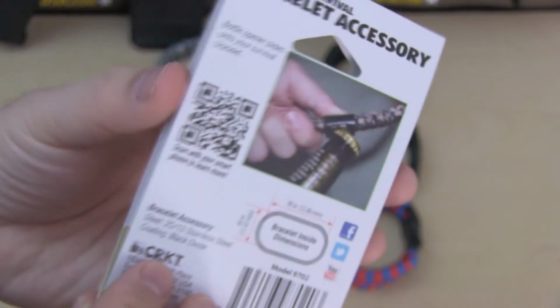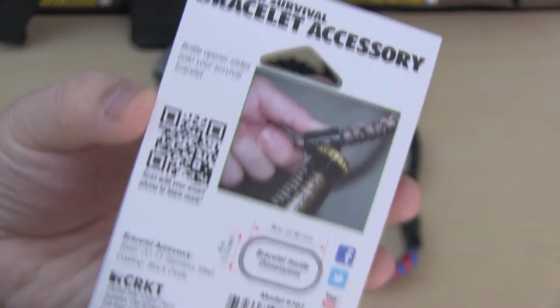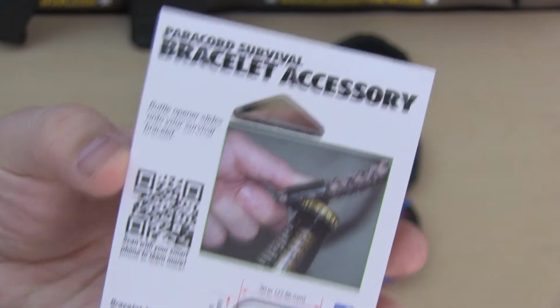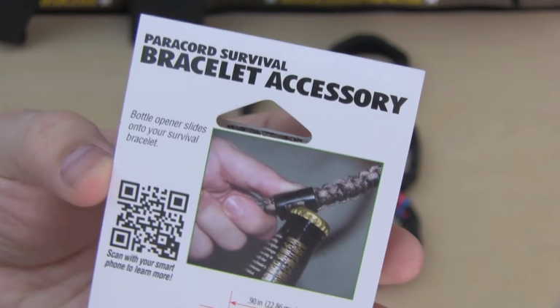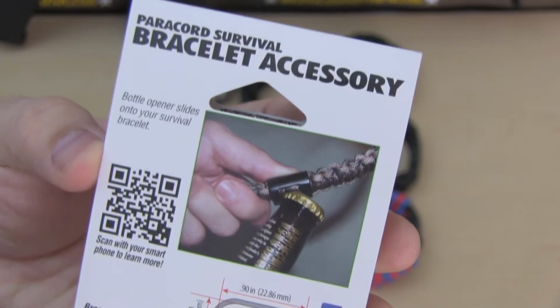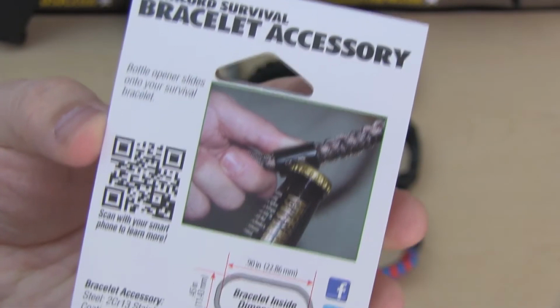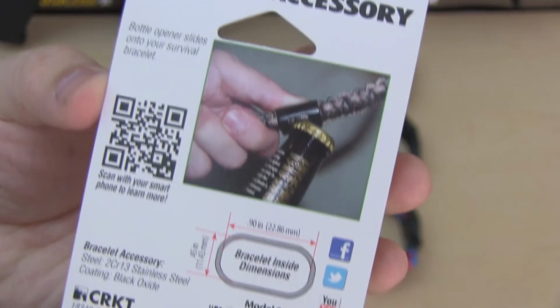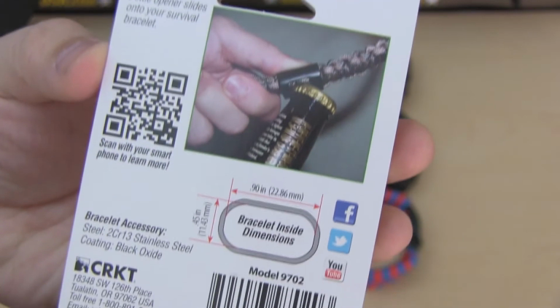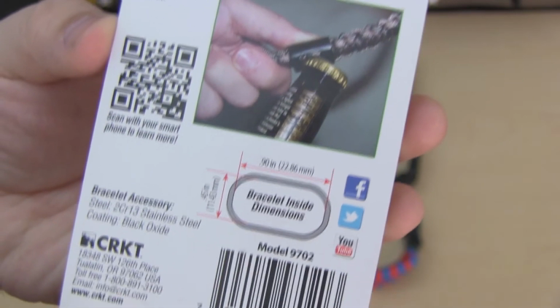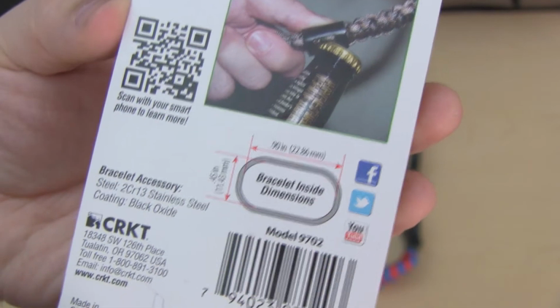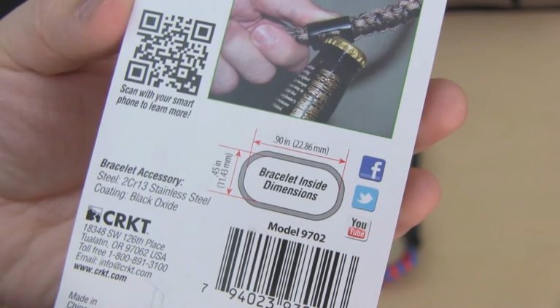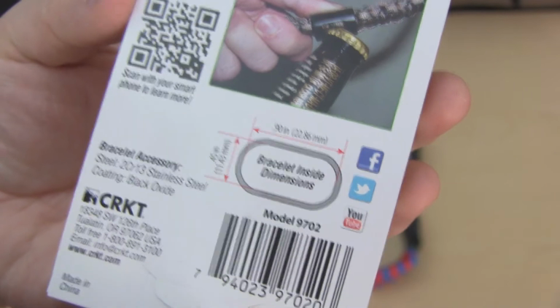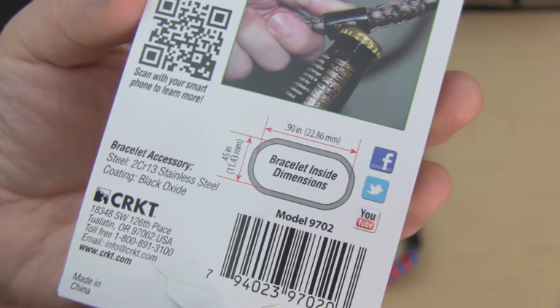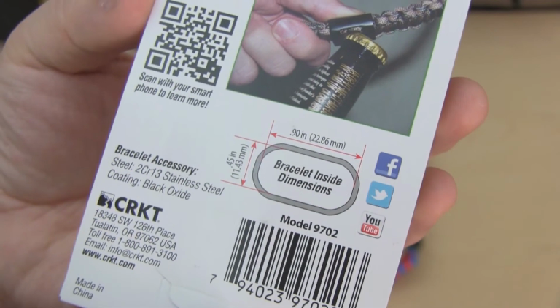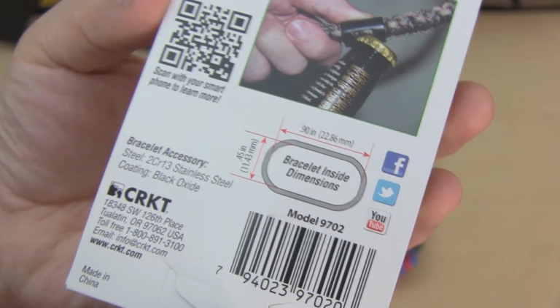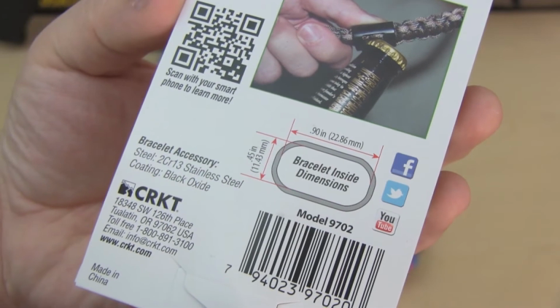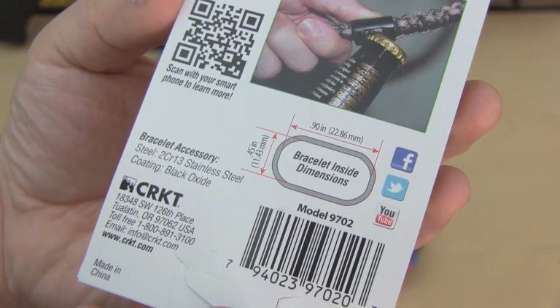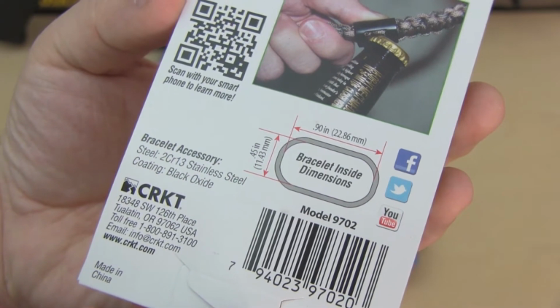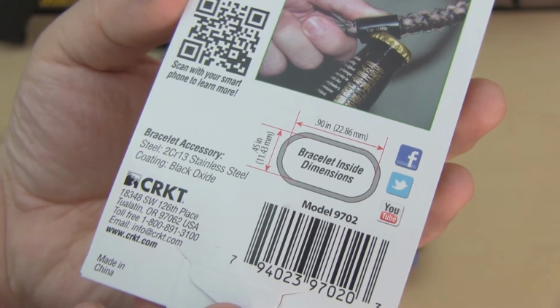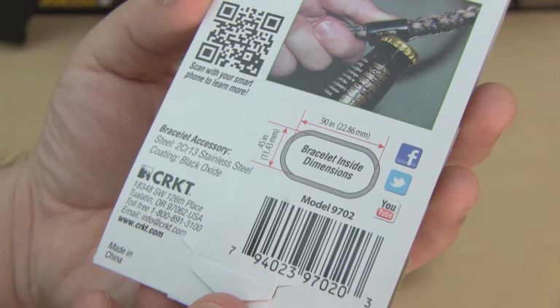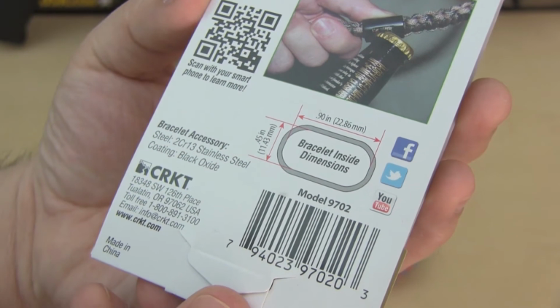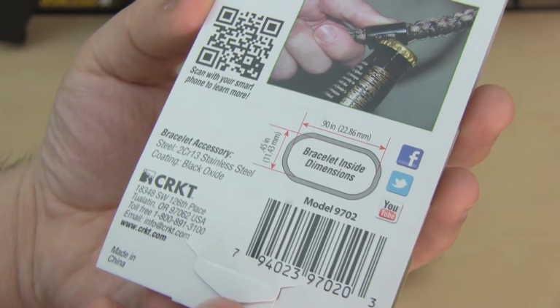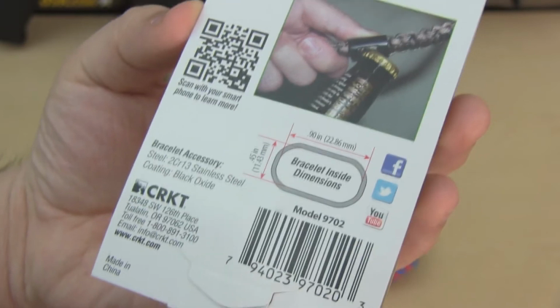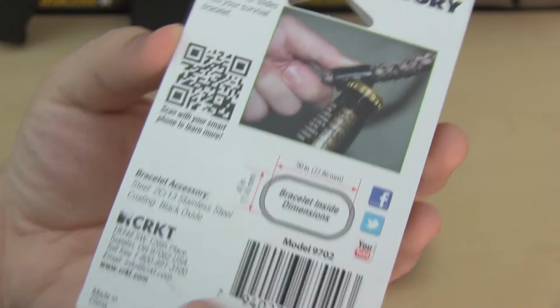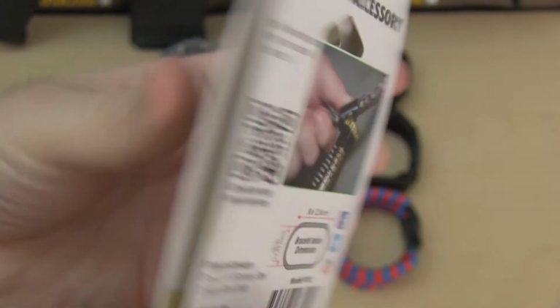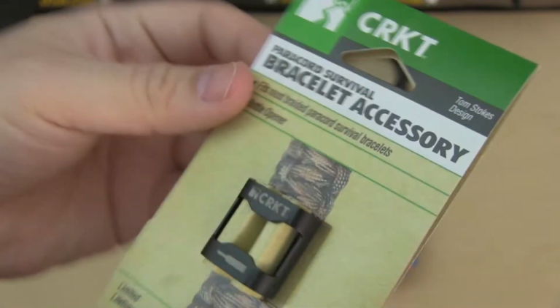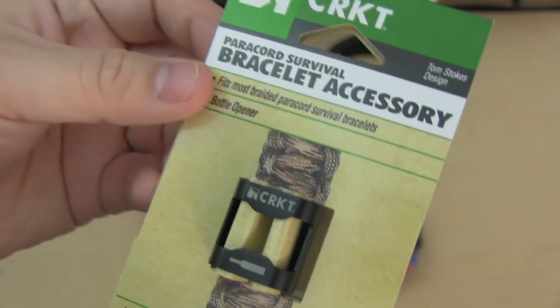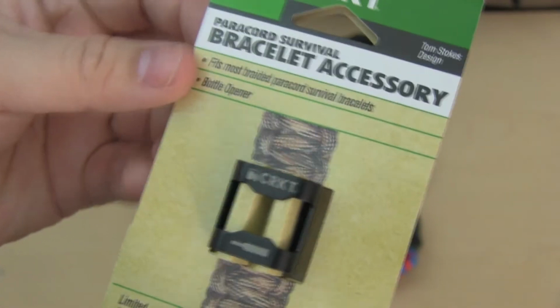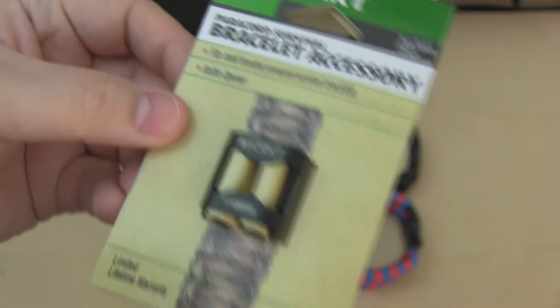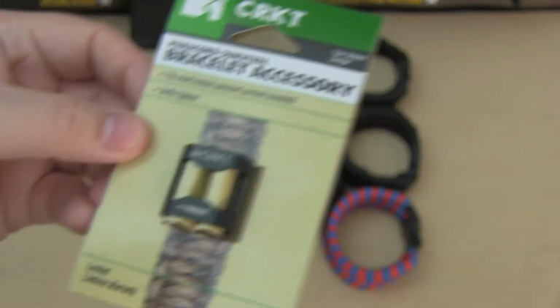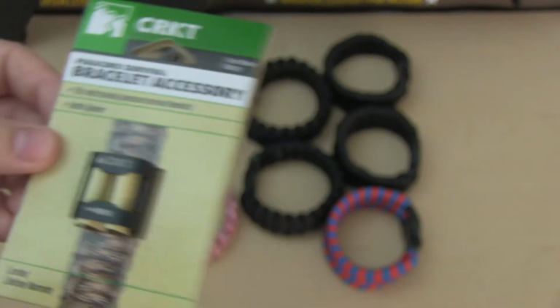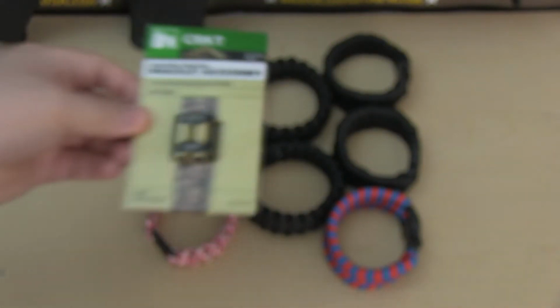Let's check out the back. There we can see the internal dimensions which are 0.90 inches by 0.45 inches. This bracelet accessory will fit most bracelets but not all of them.